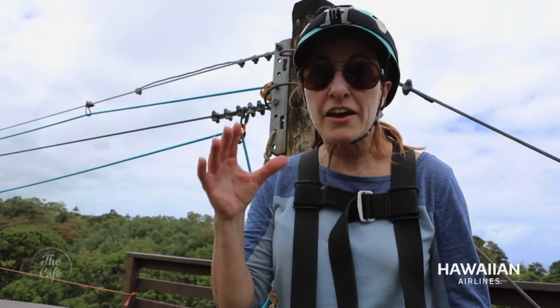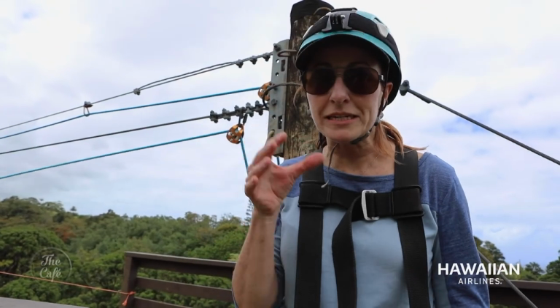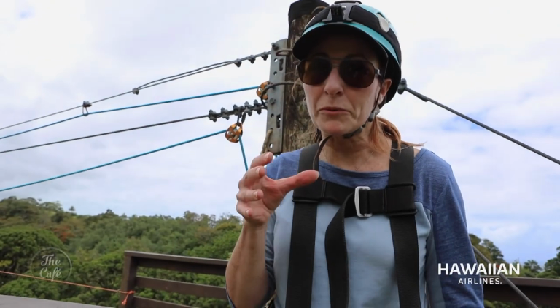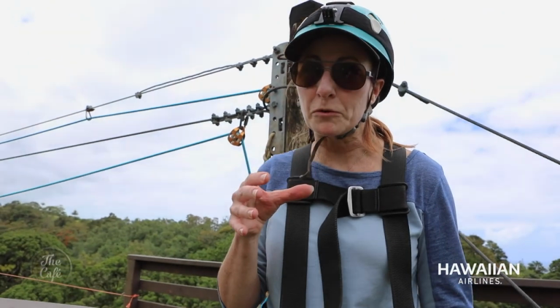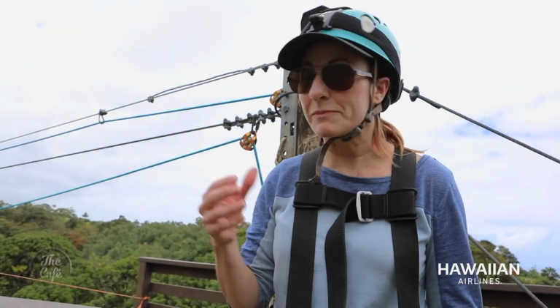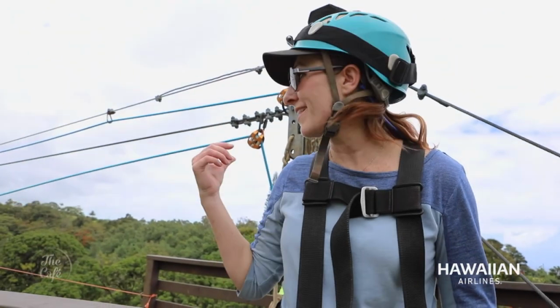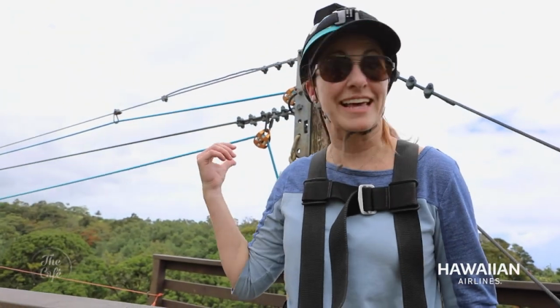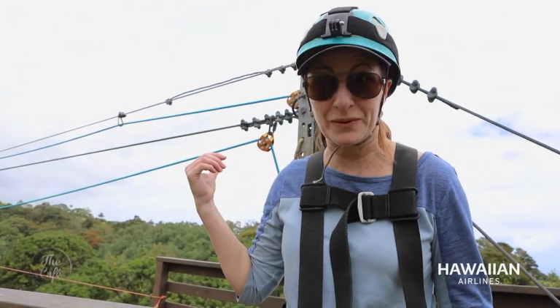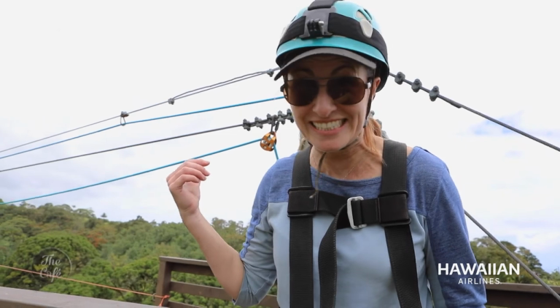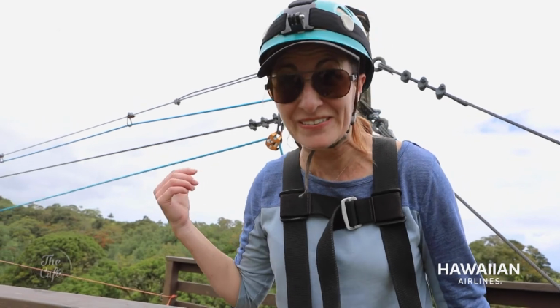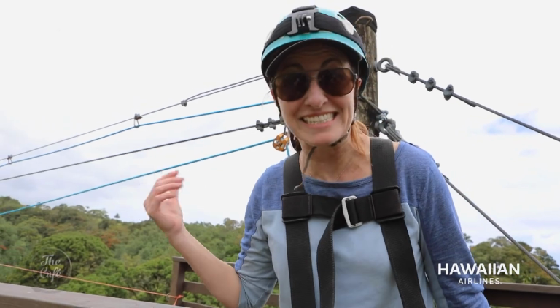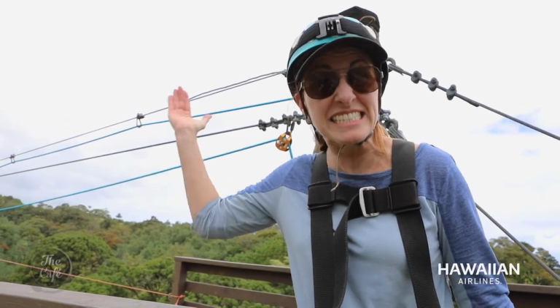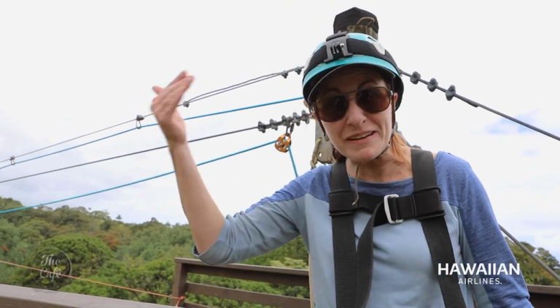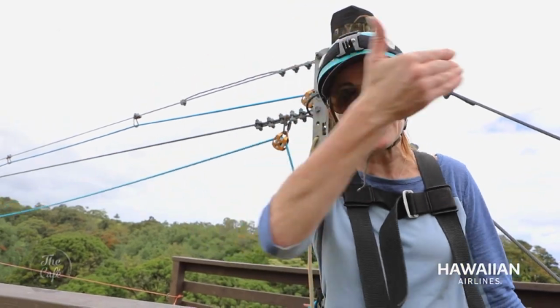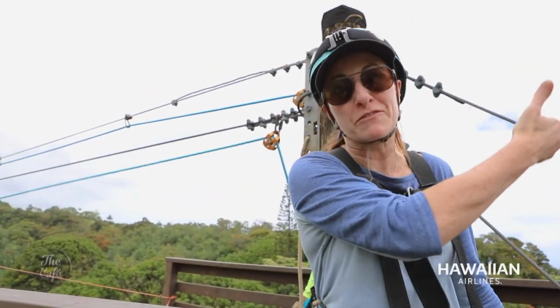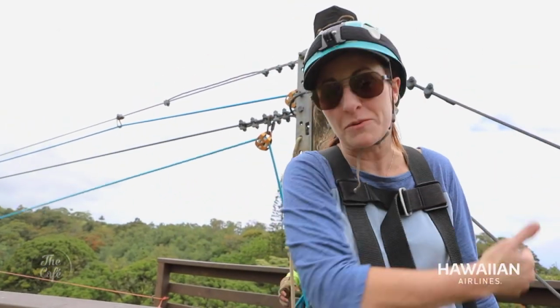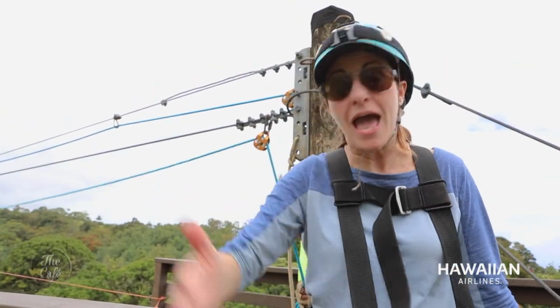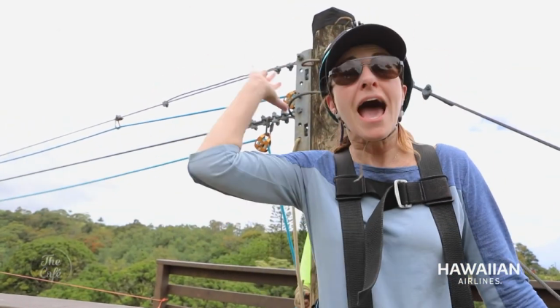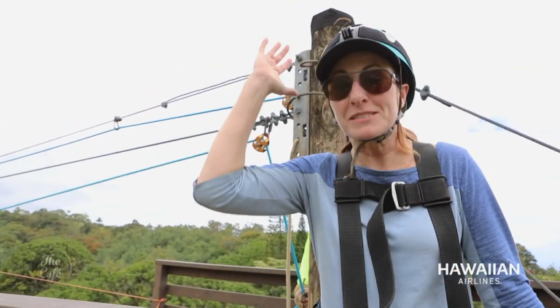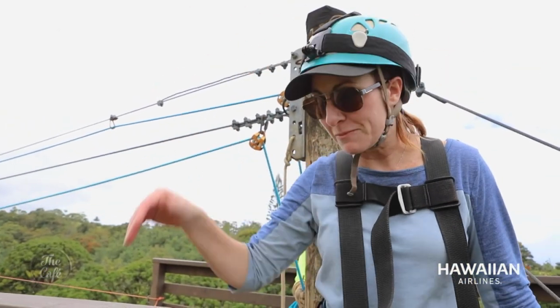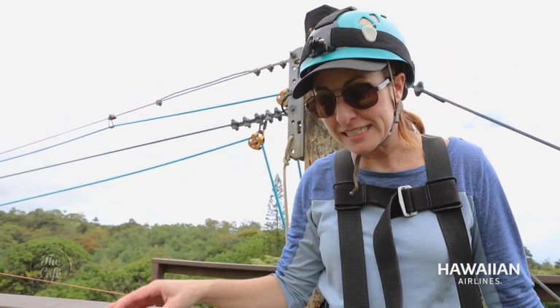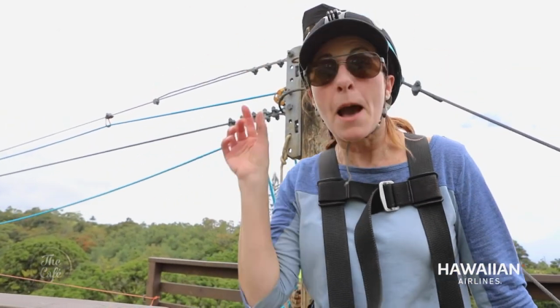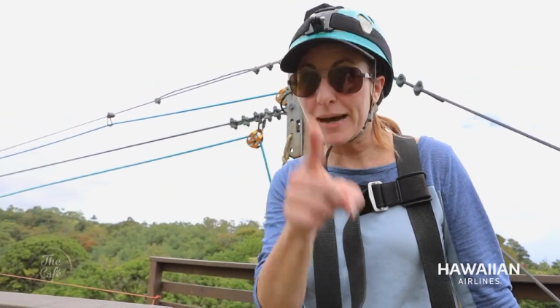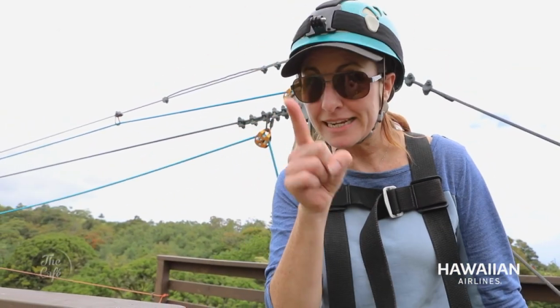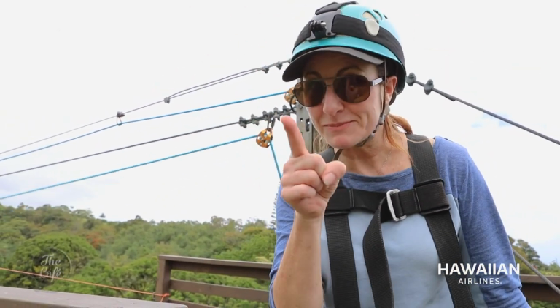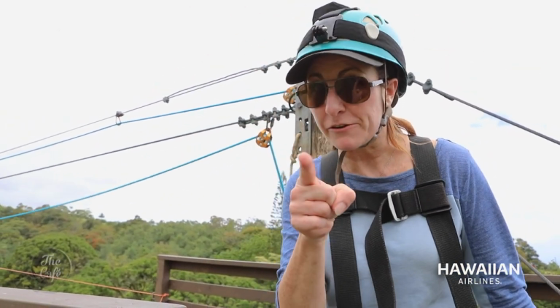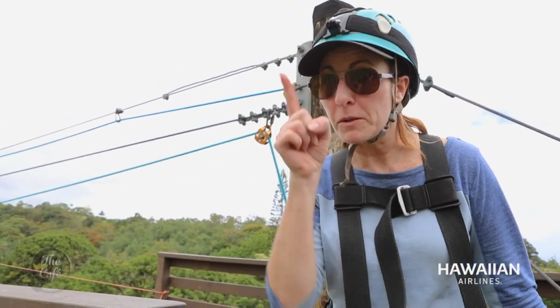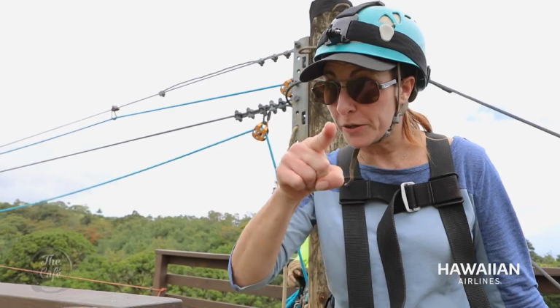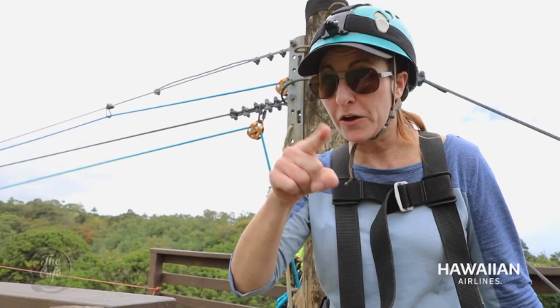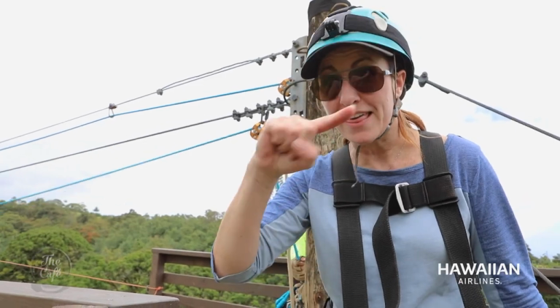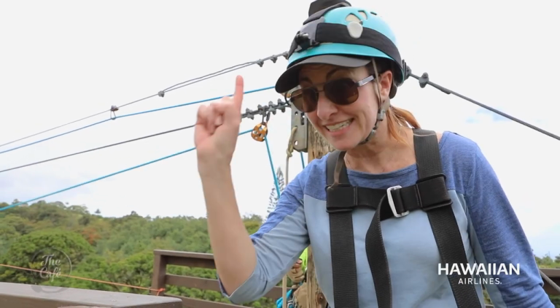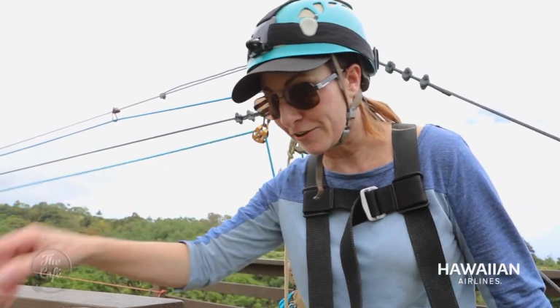If you want to see waterfalls, that's the way to do it — zipping straight over the top of them. Absolutely amazing. Bucket list material — put it on and then tick it off.